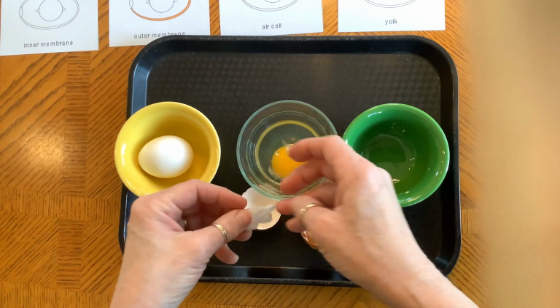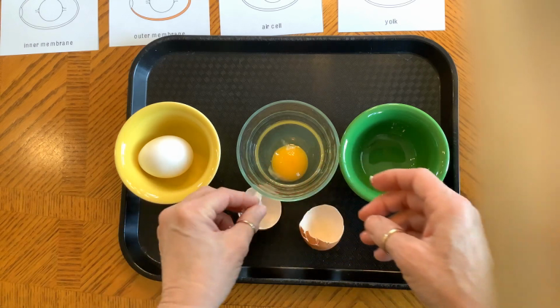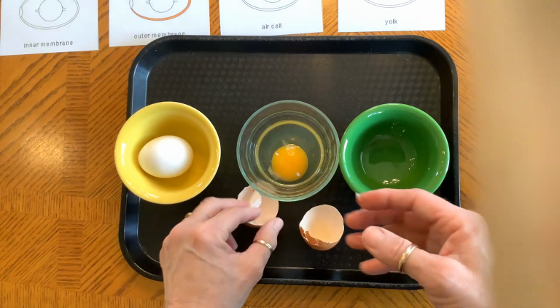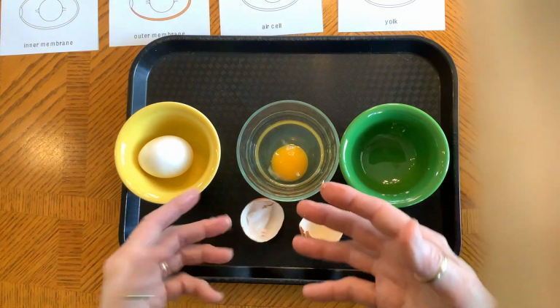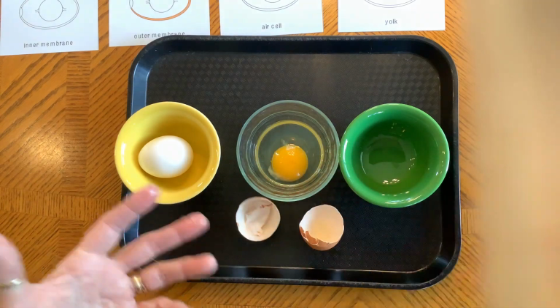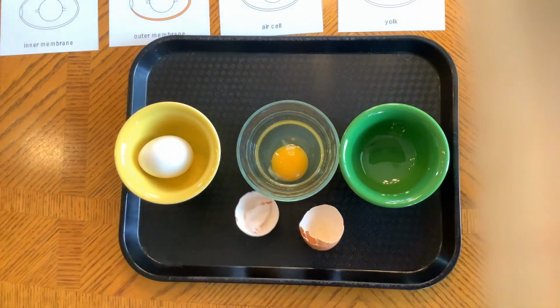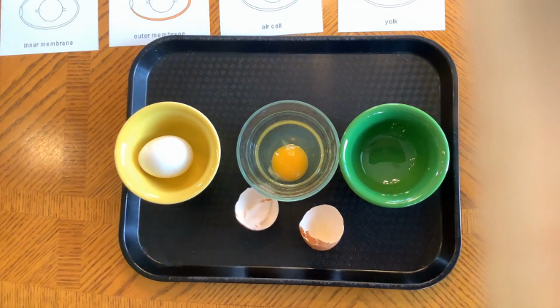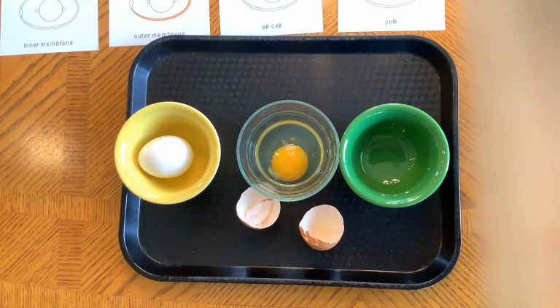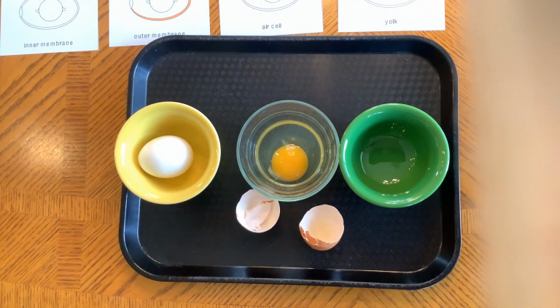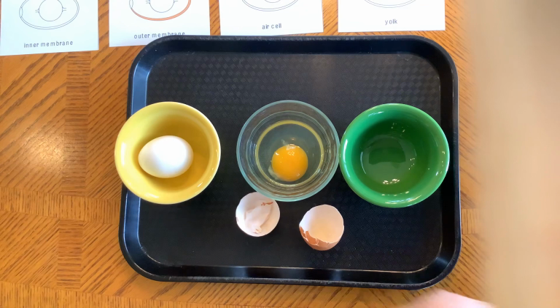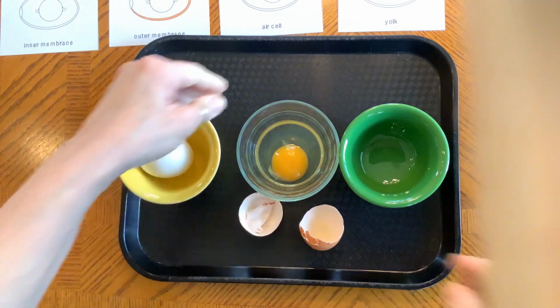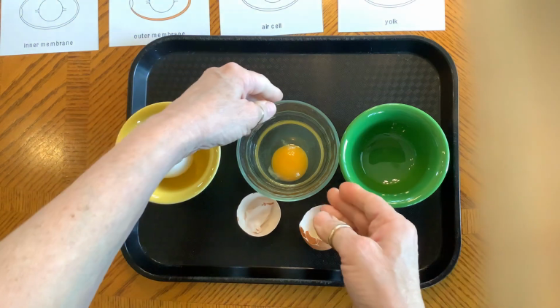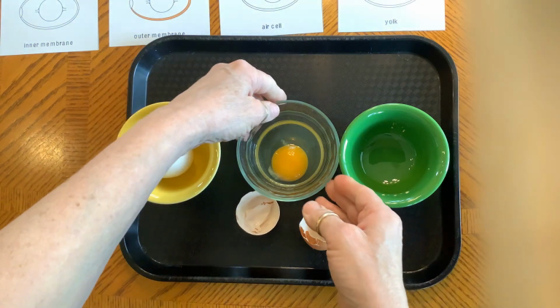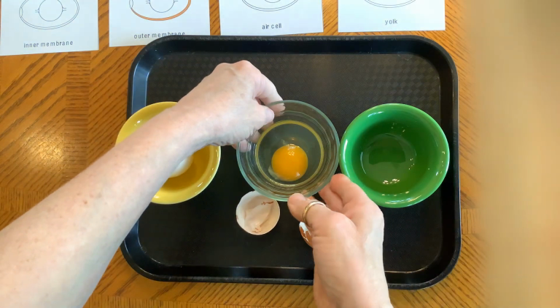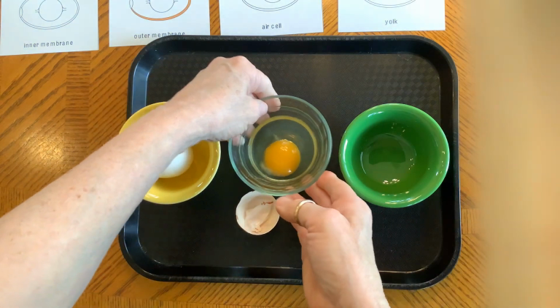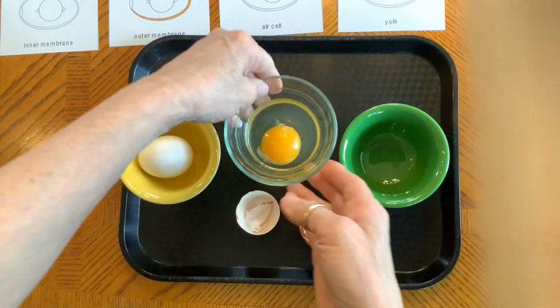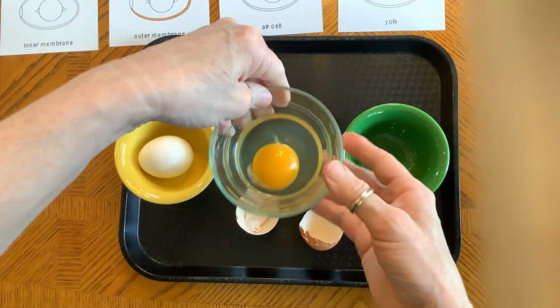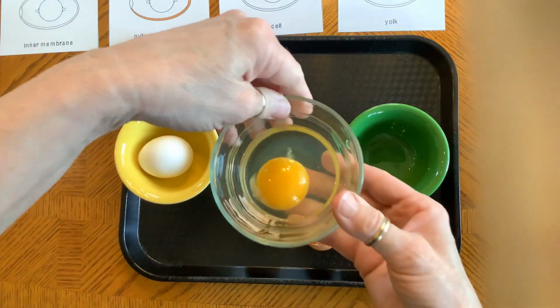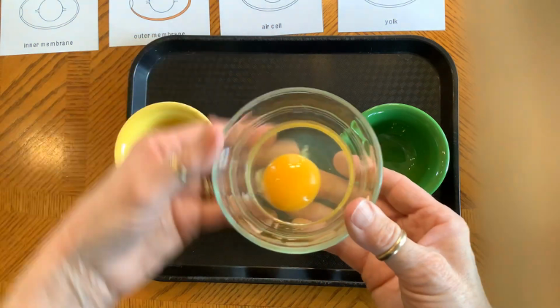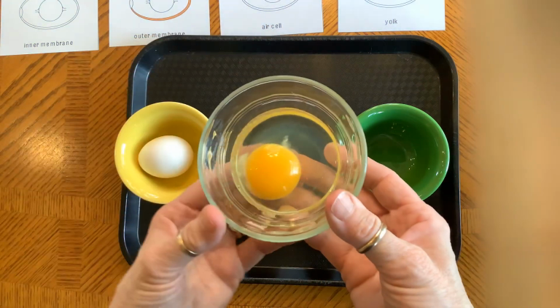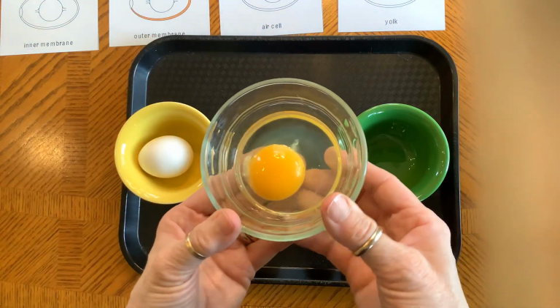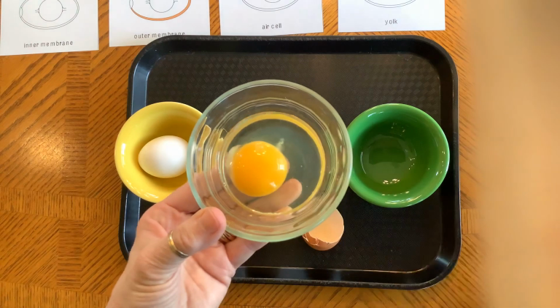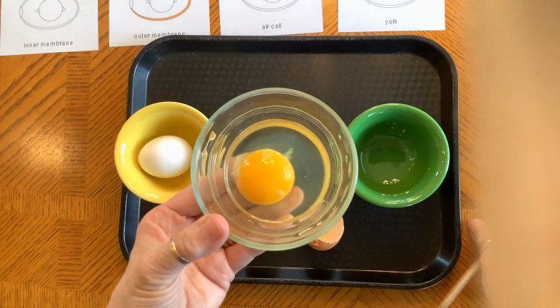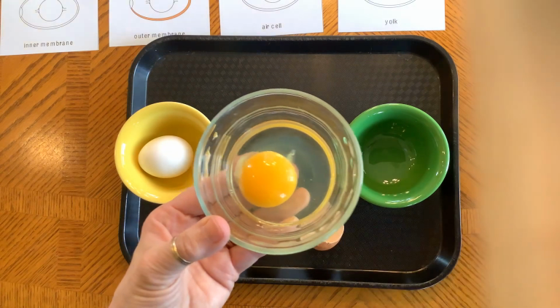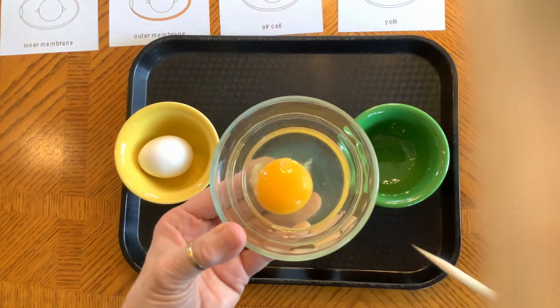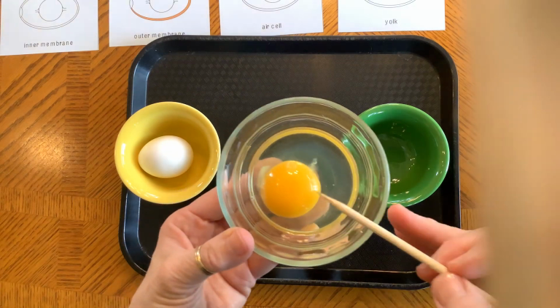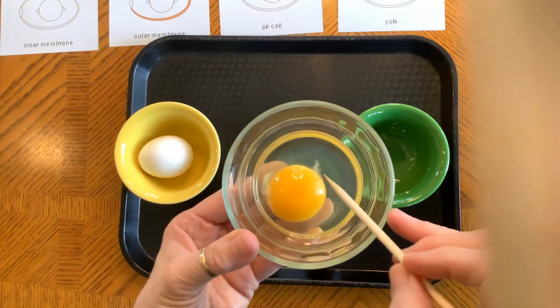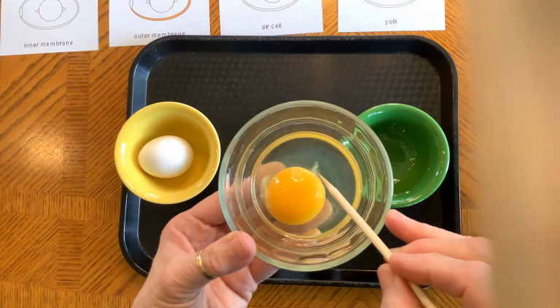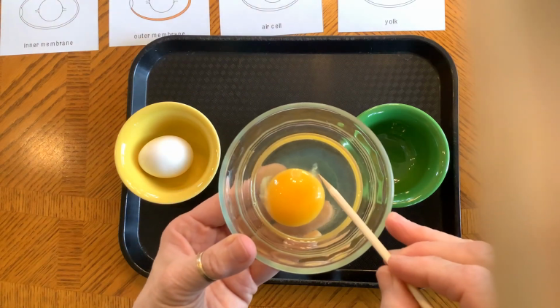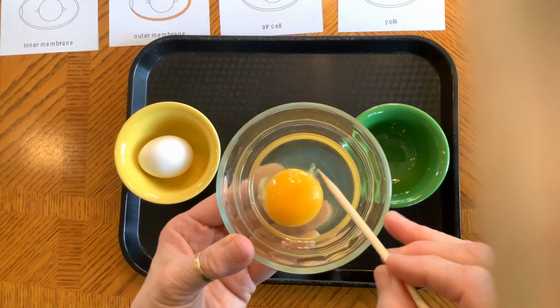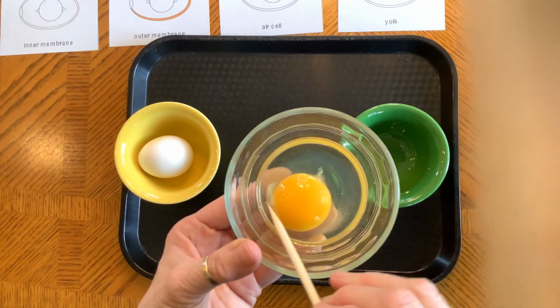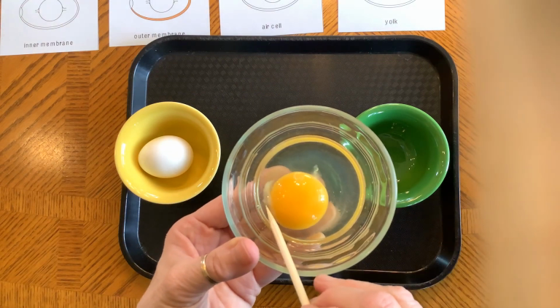Alright, now I have a rag here for my fingers. Let's look at the egg that we cracked out. Right away you can see these white parts here.